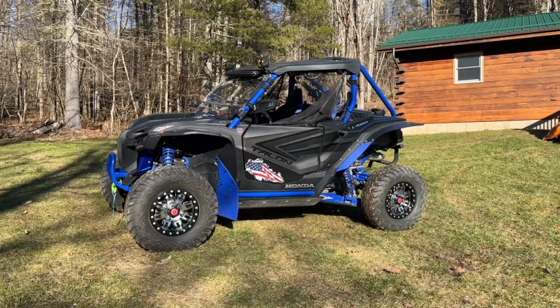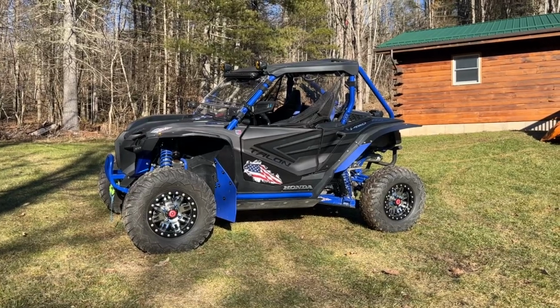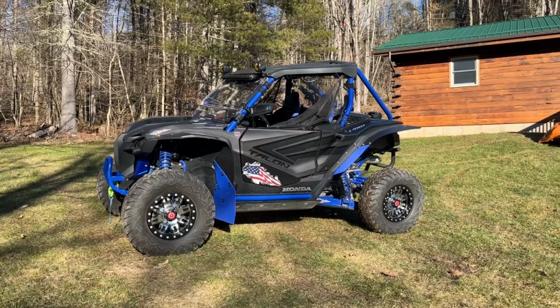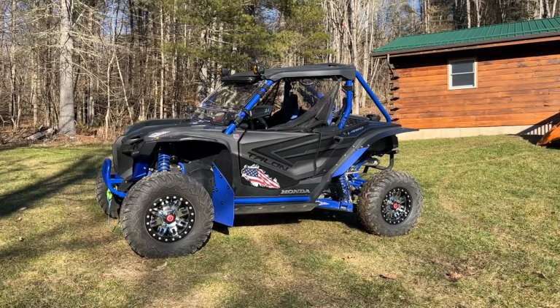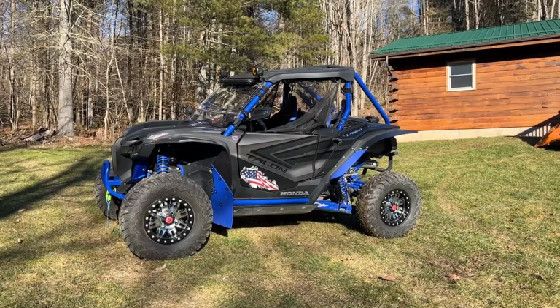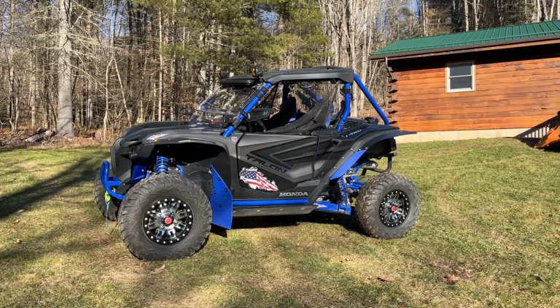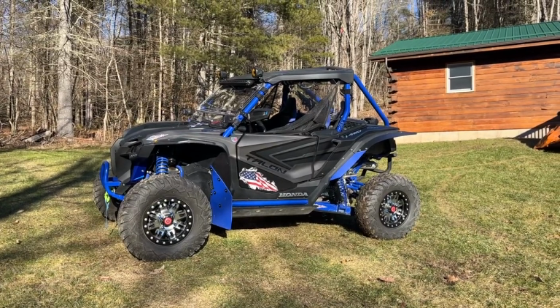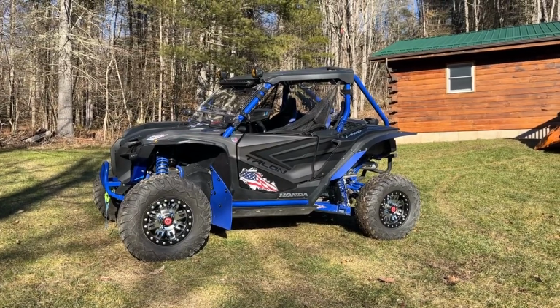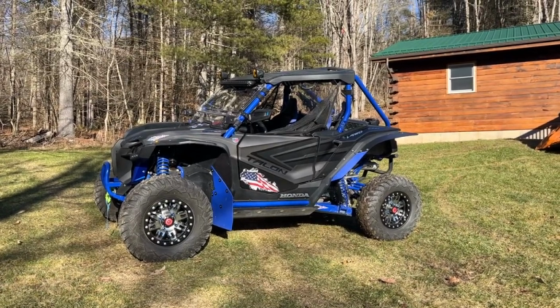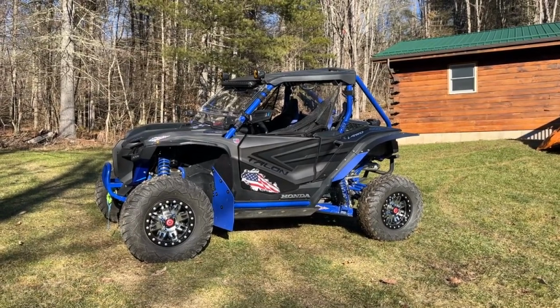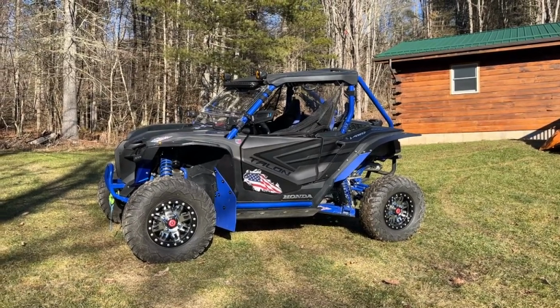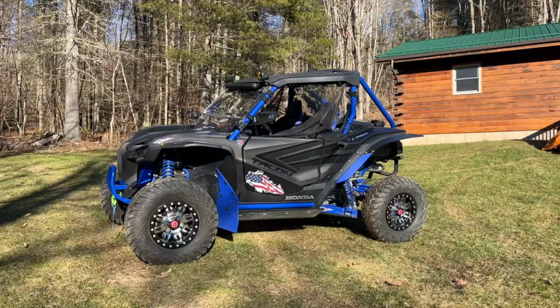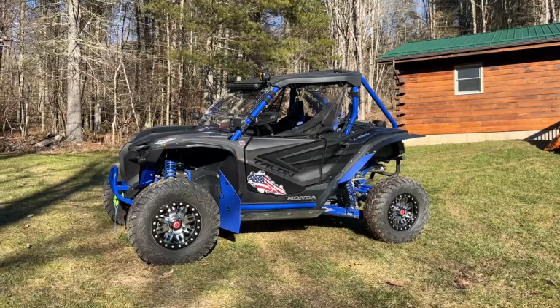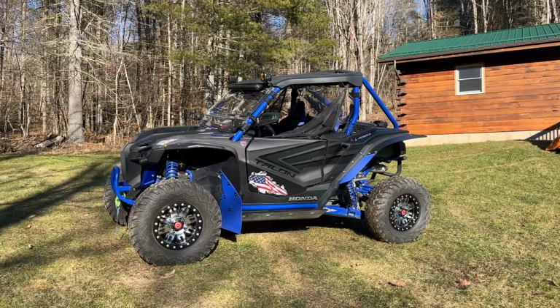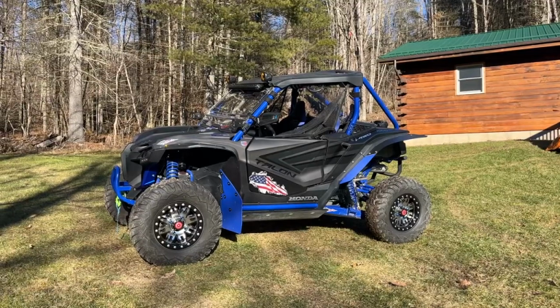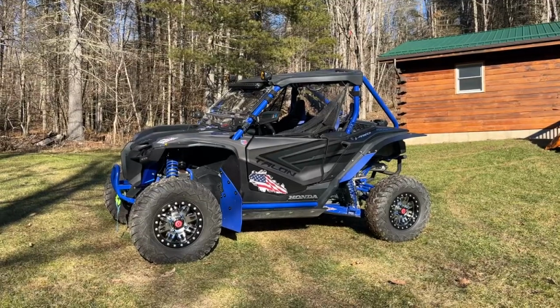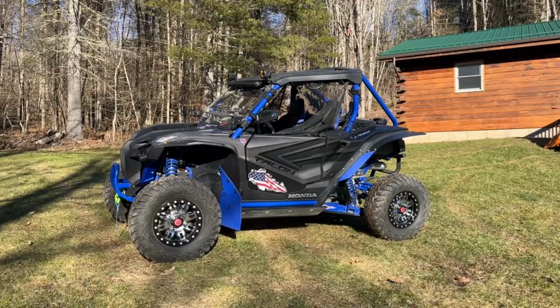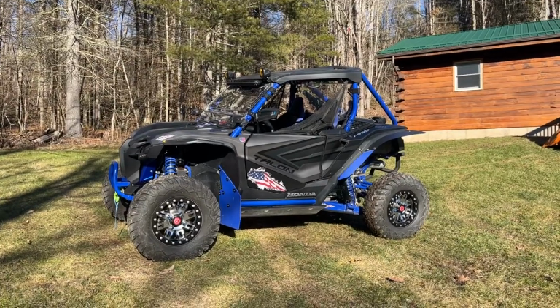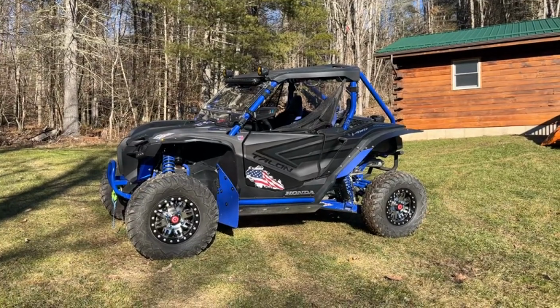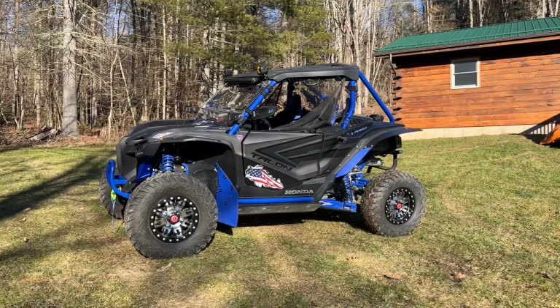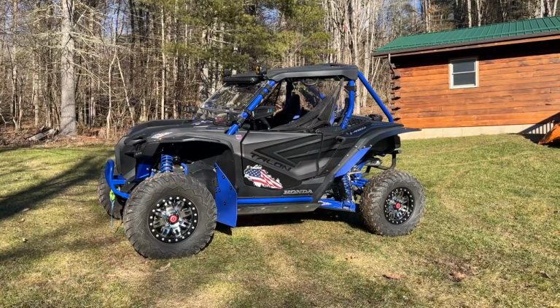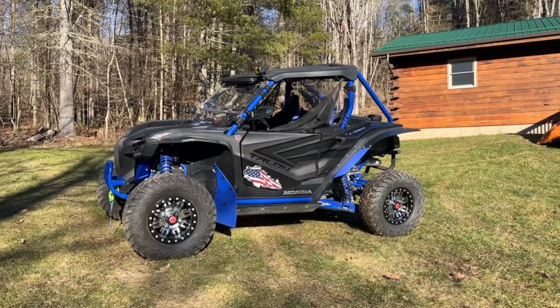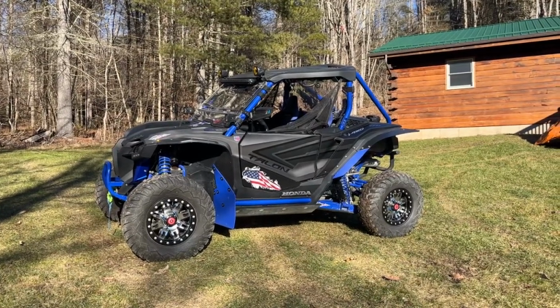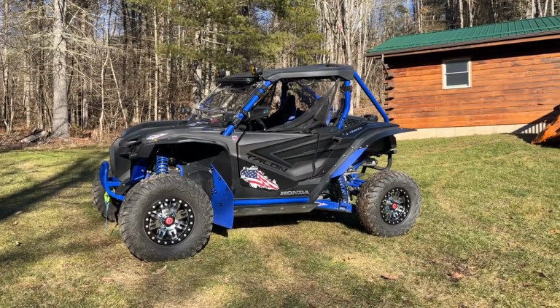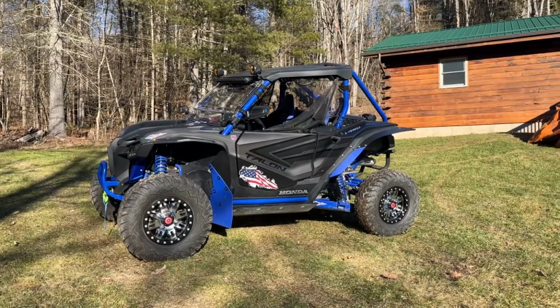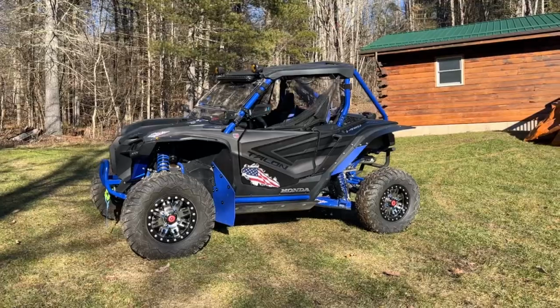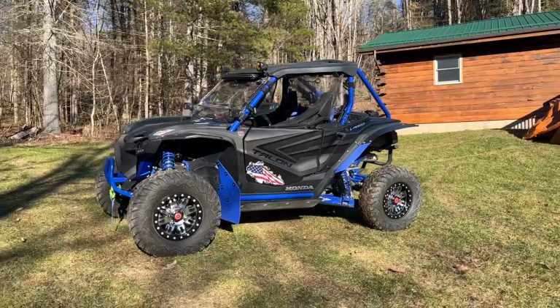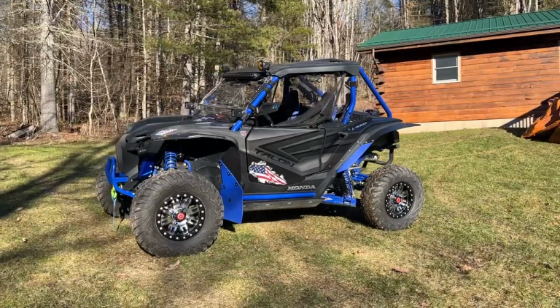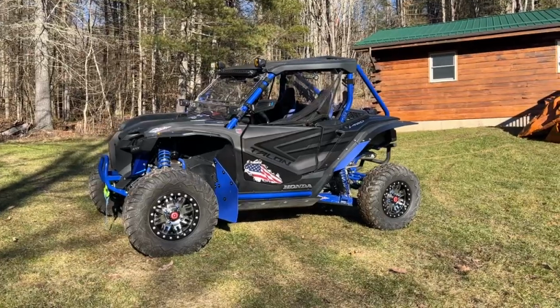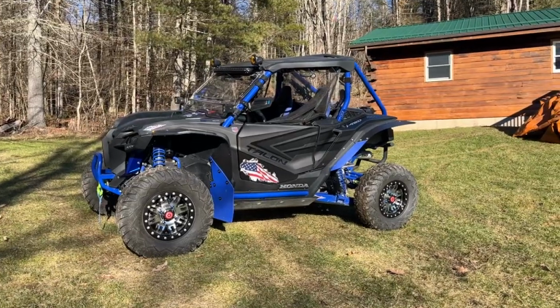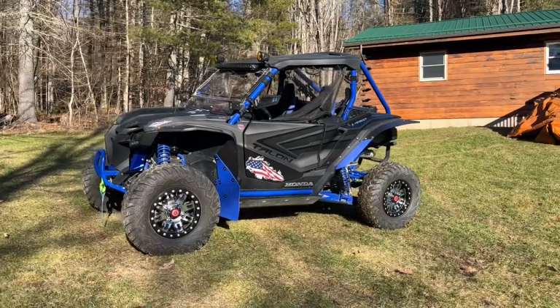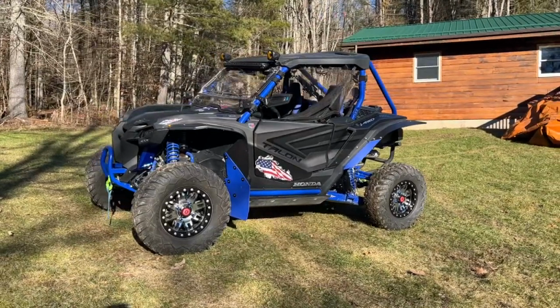This is our 2021 Honda Talon 1000R Fox Live Valve. We call it the Fox Buggy. I'd like to go over a few modifications that my wife and I came up with.